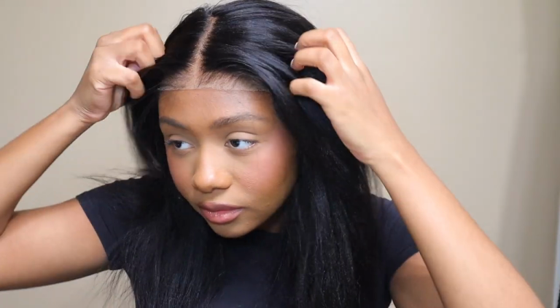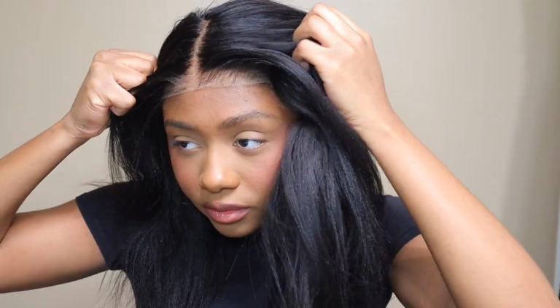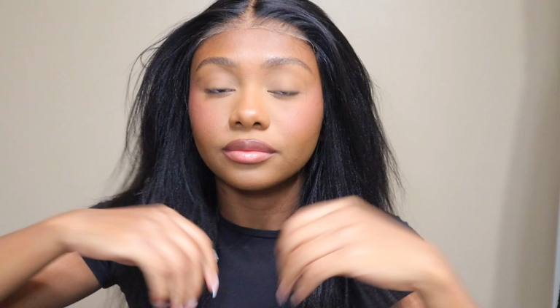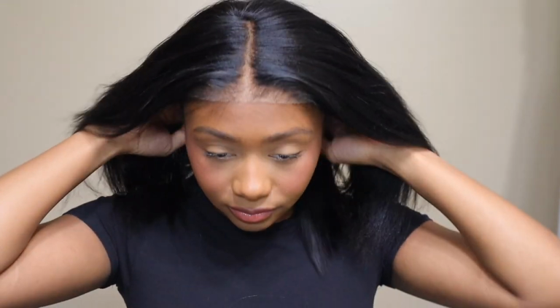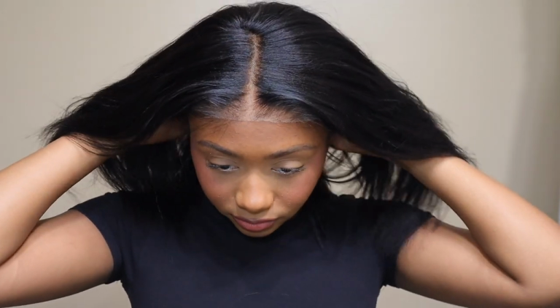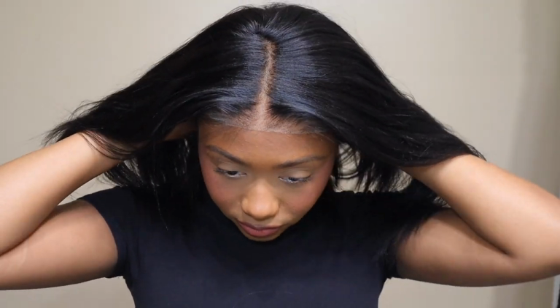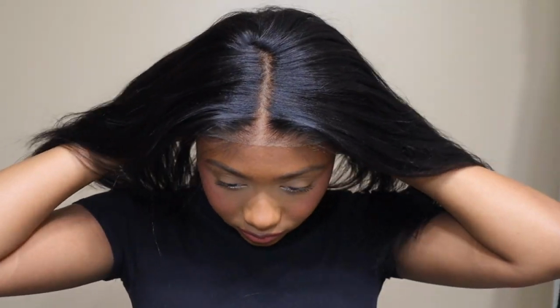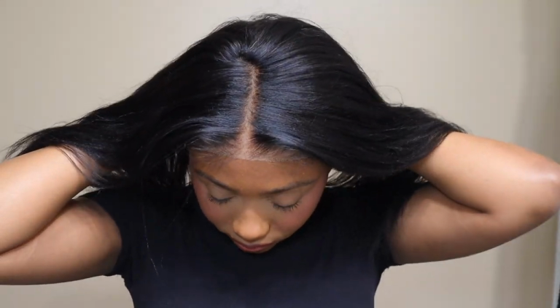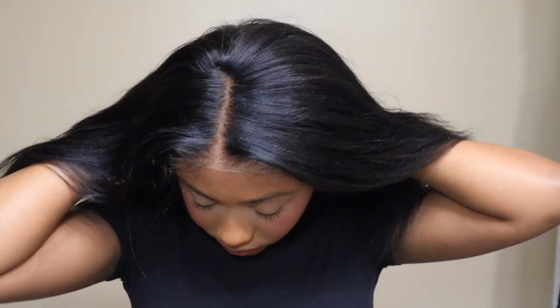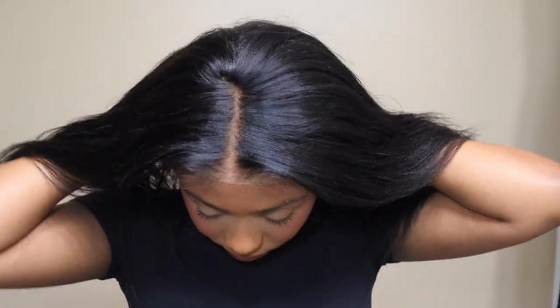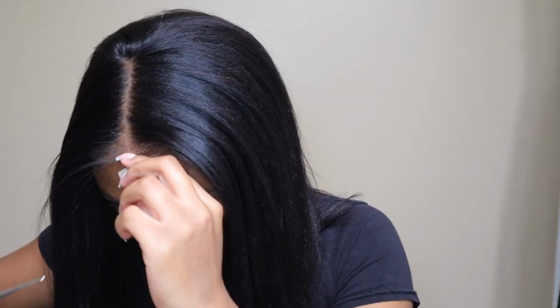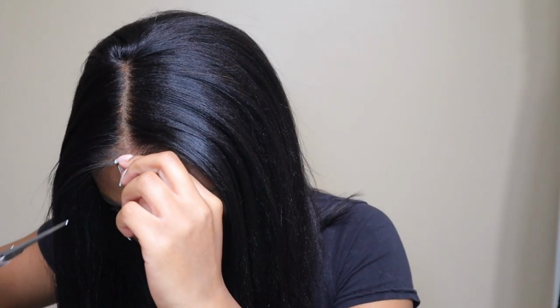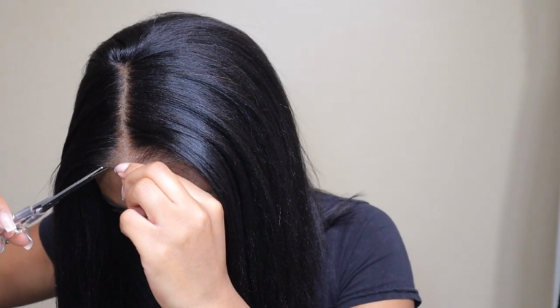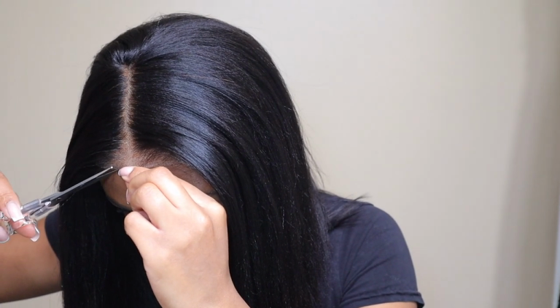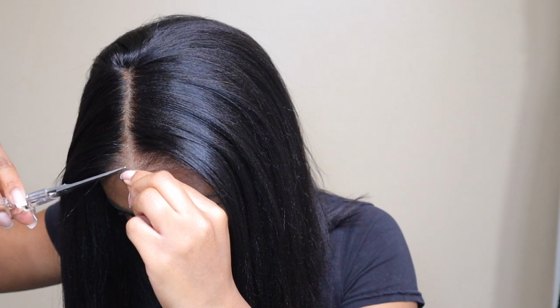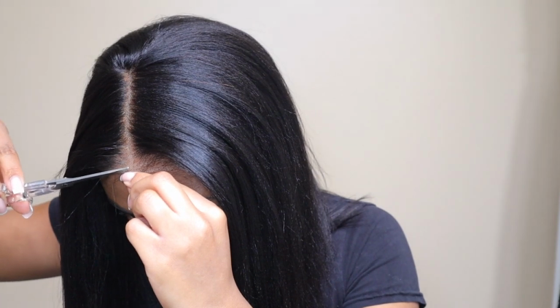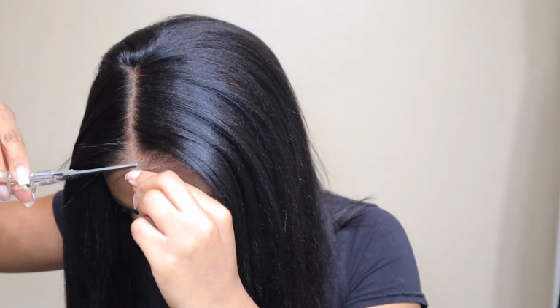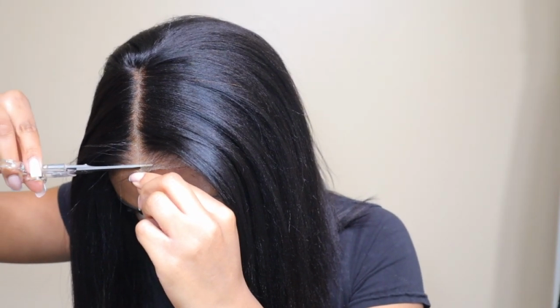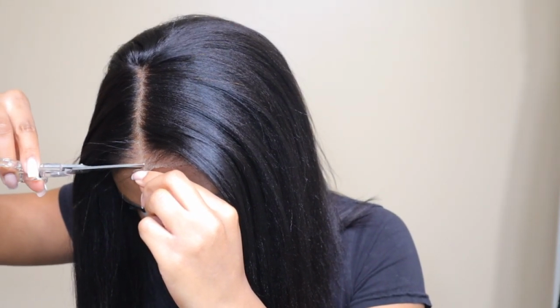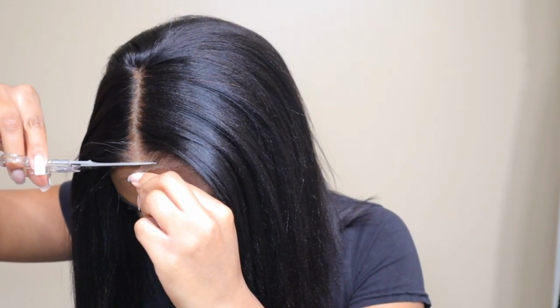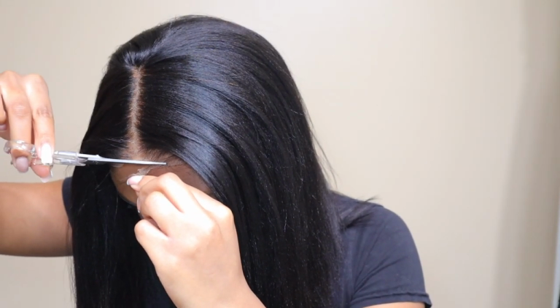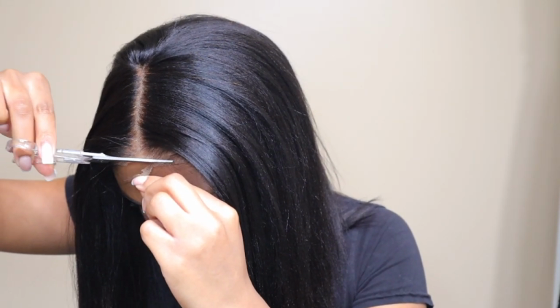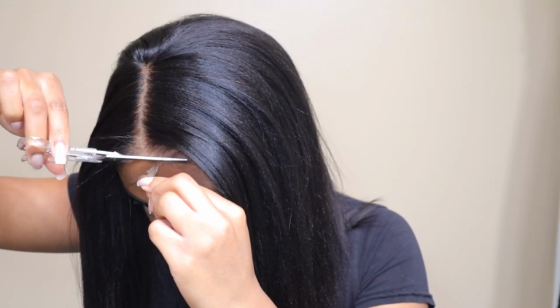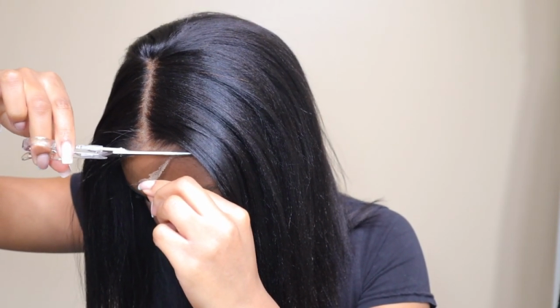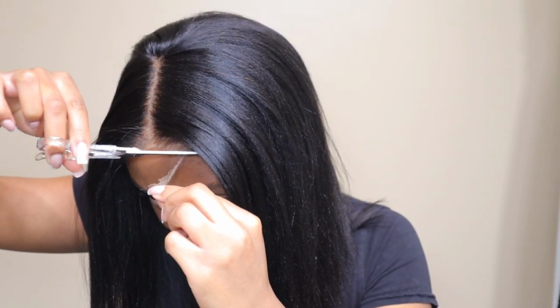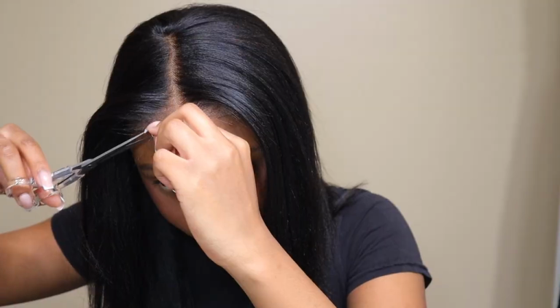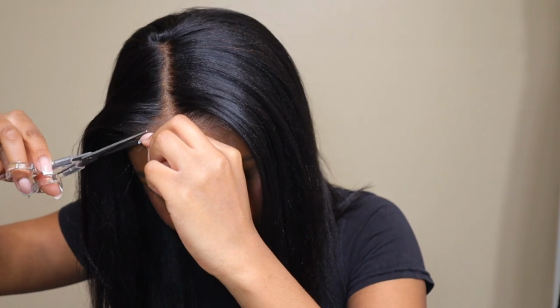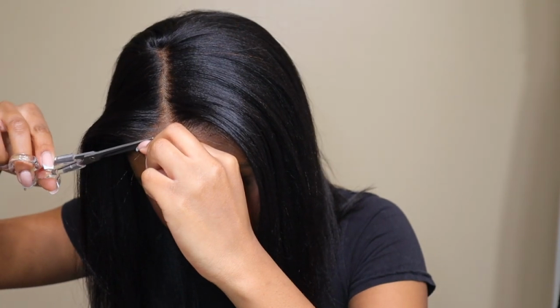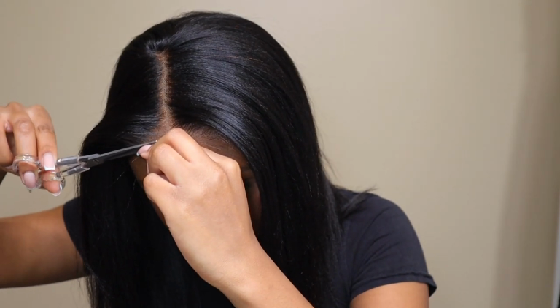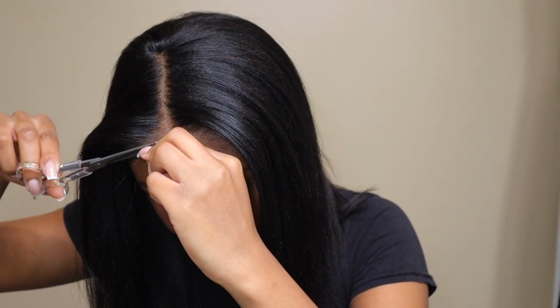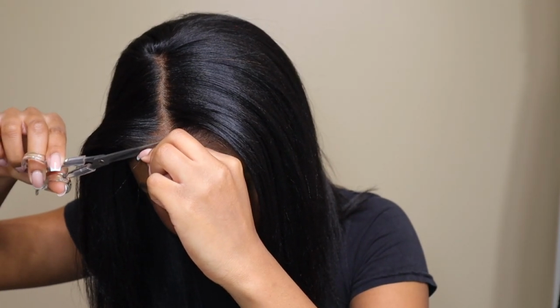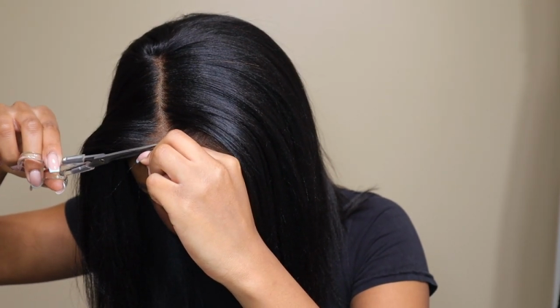The way that it is on the wig, I have to go and kind of cut a little bit of lace off in the front just because it doesn't really fit my forehead that much. But that doesn't mean that you will have to cut it.